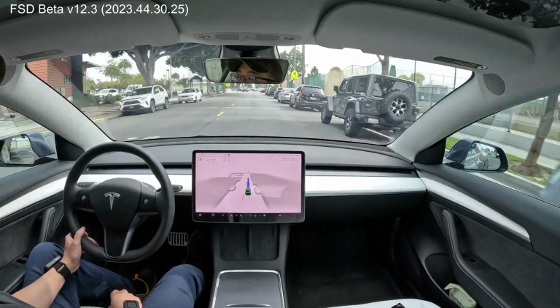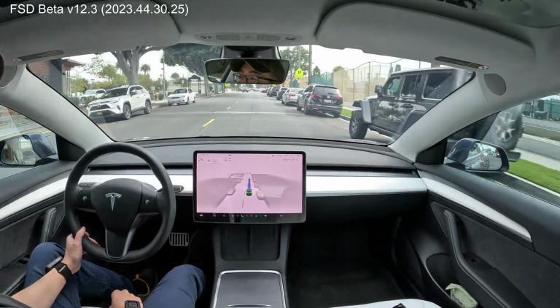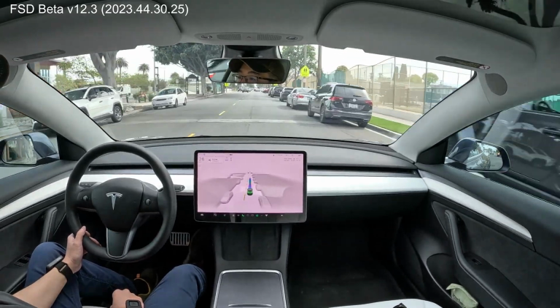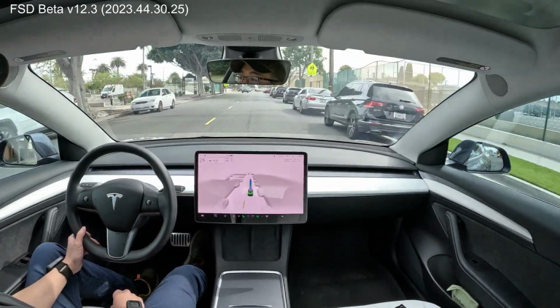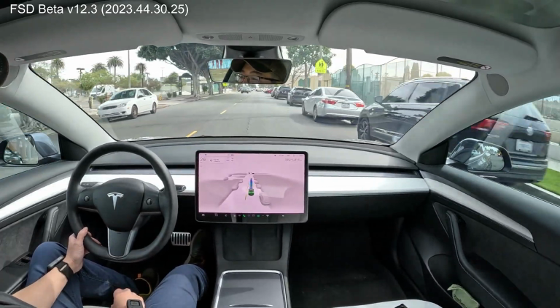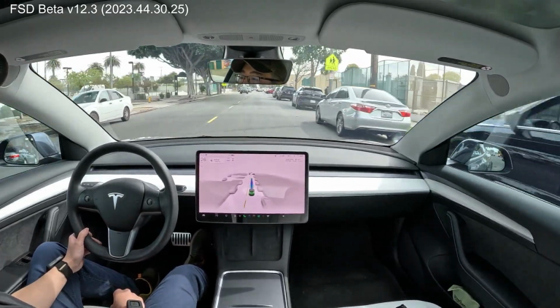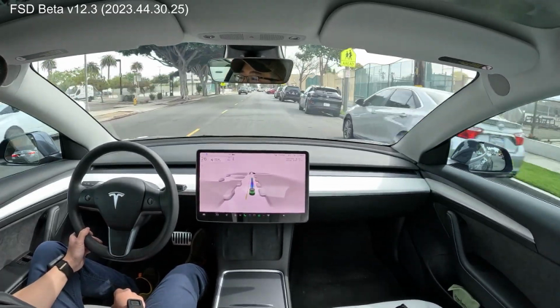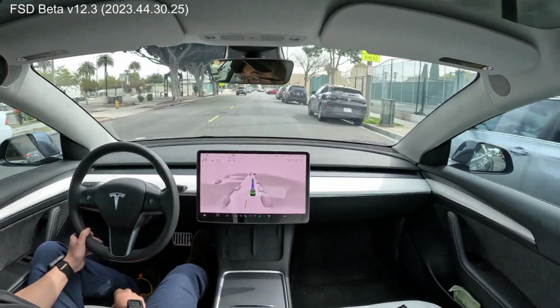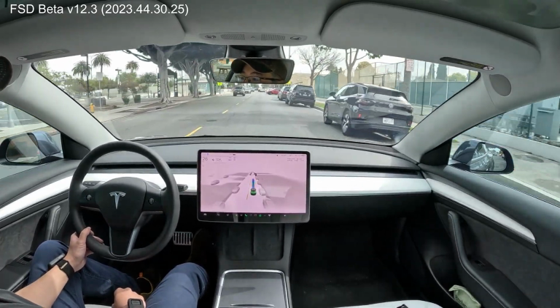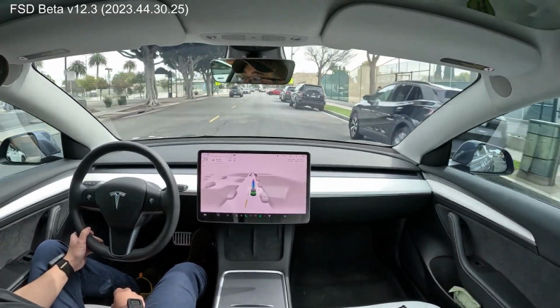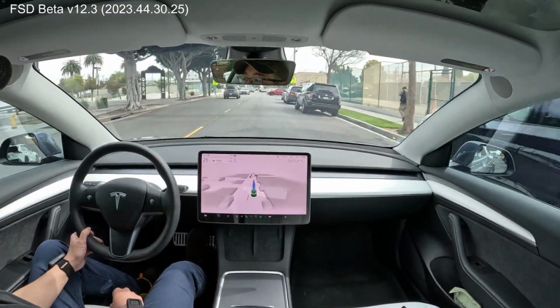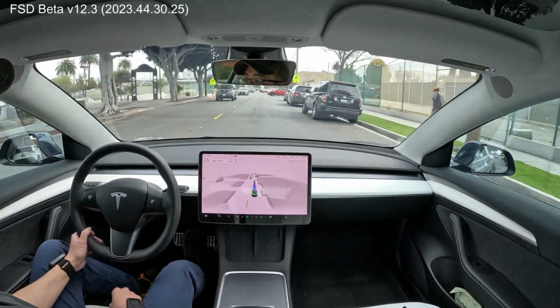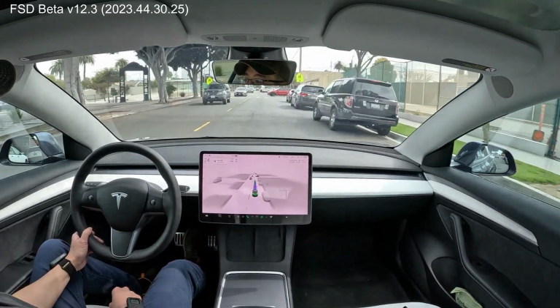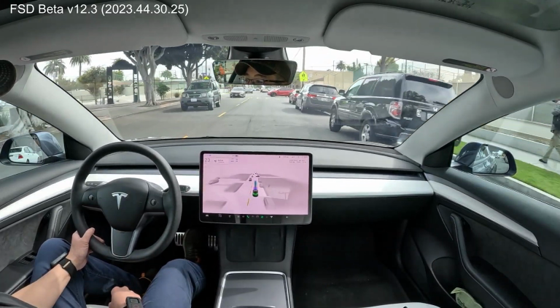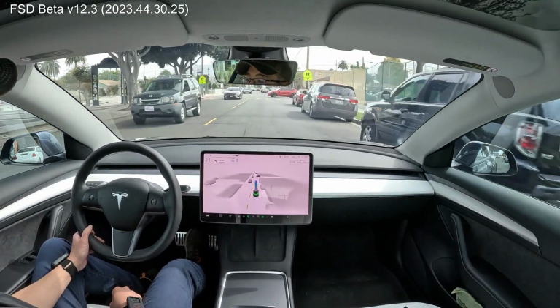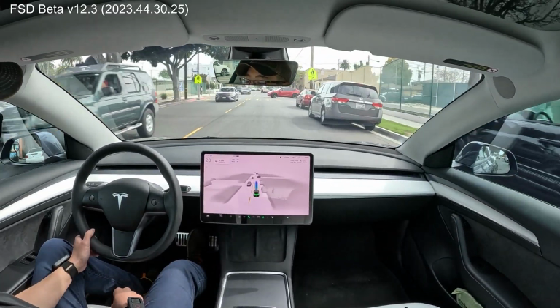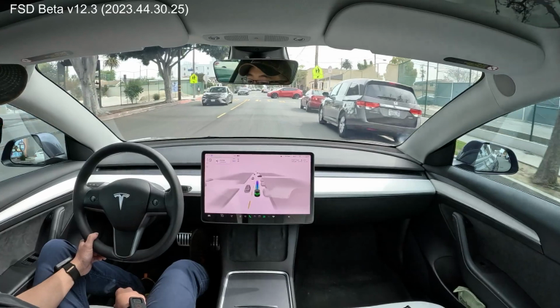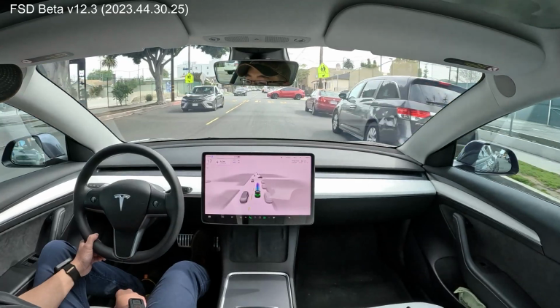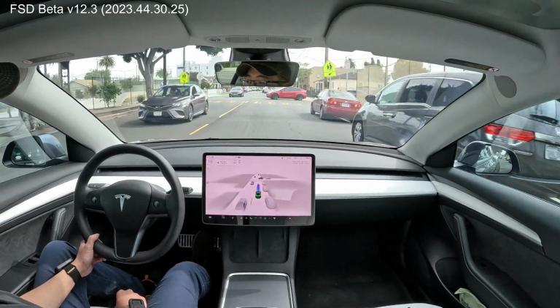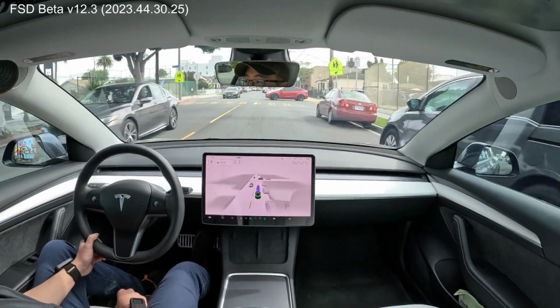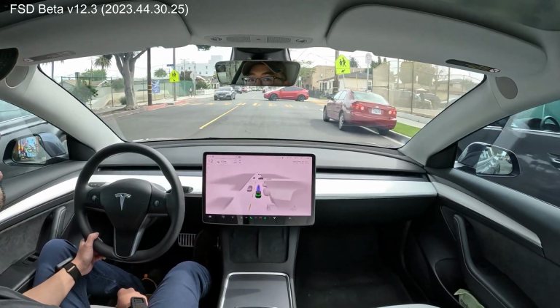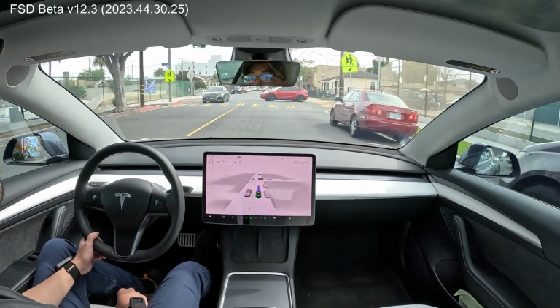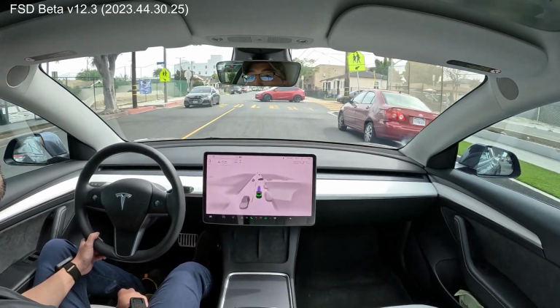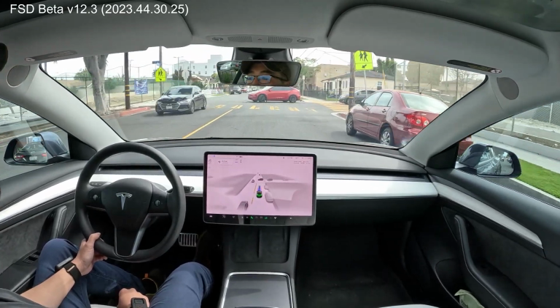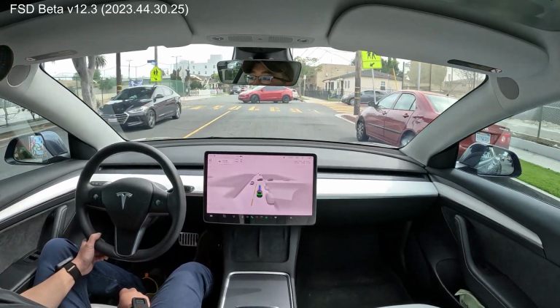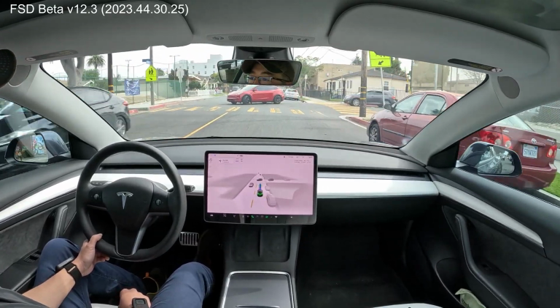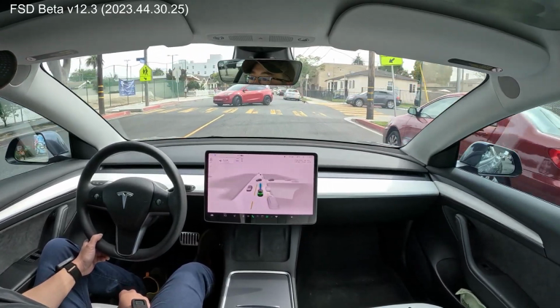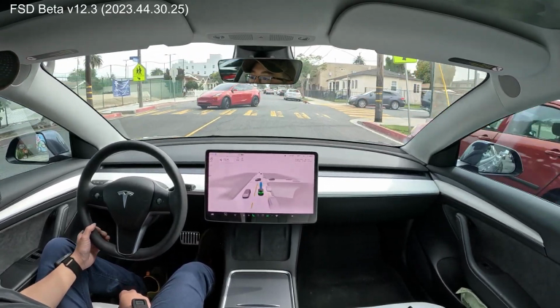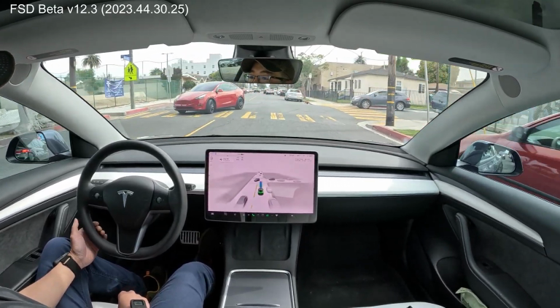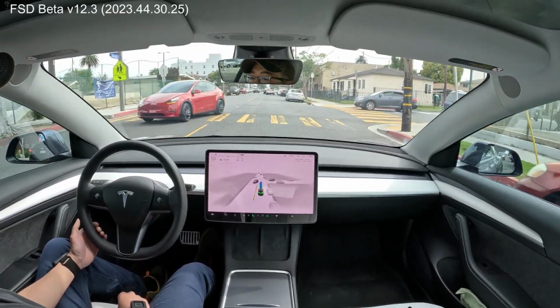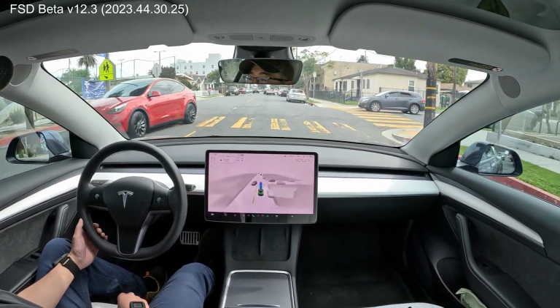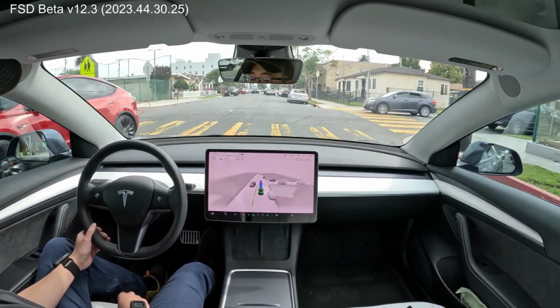Oh my goodness. Here's the Tesla Model Y peeking out. It's slowing down just as it should. Very good.